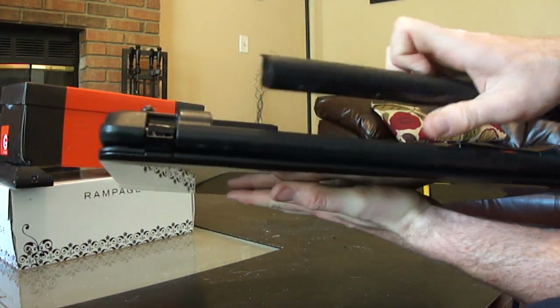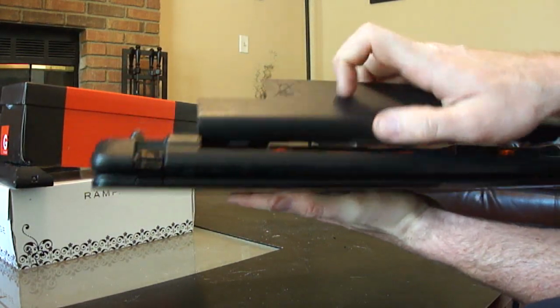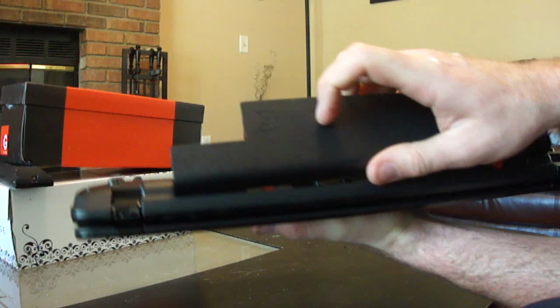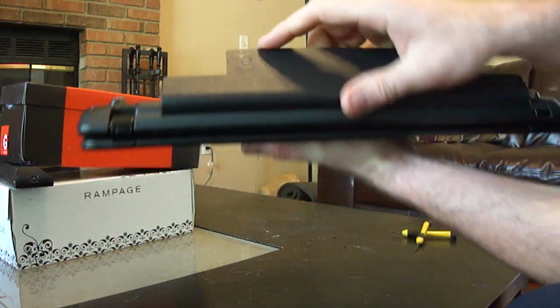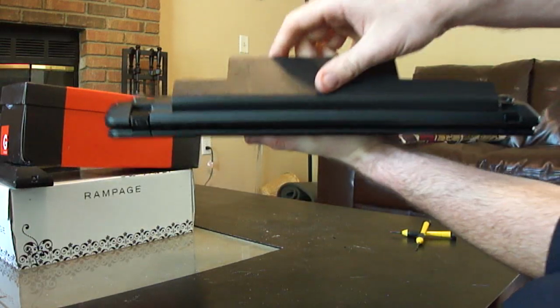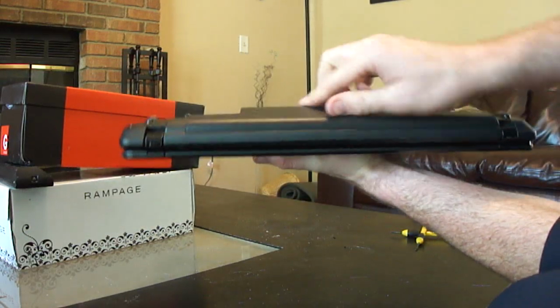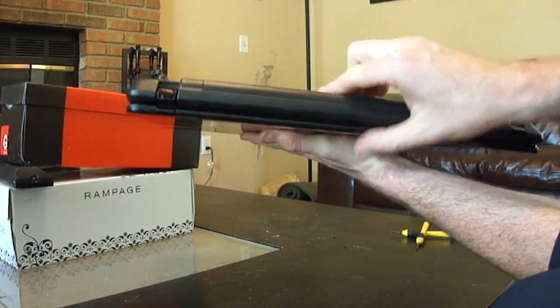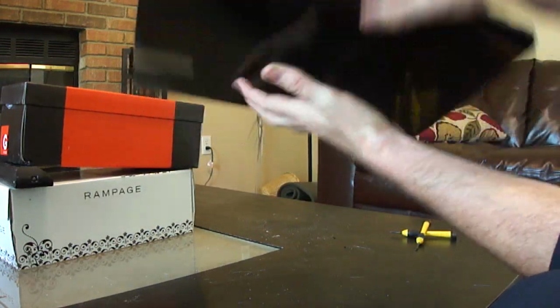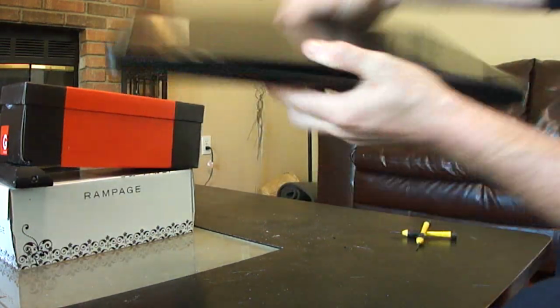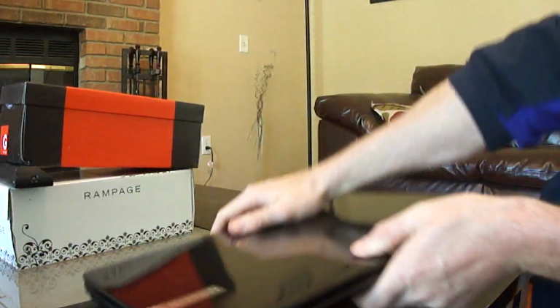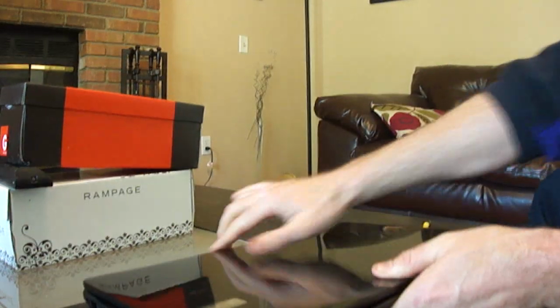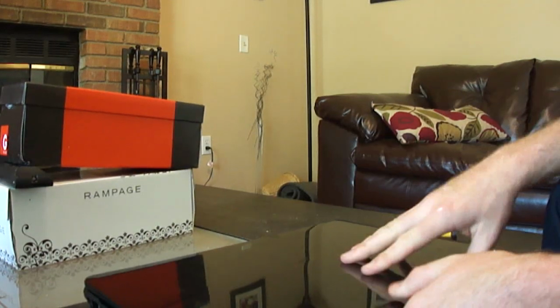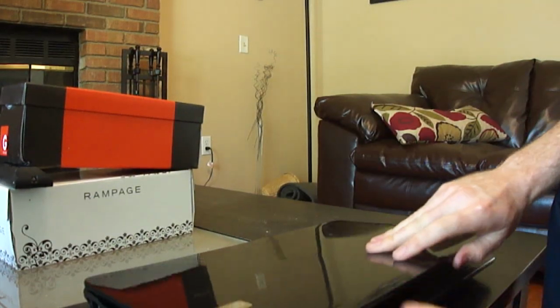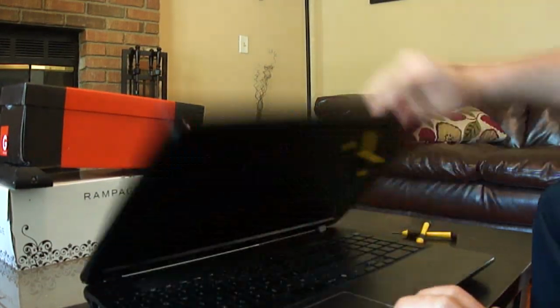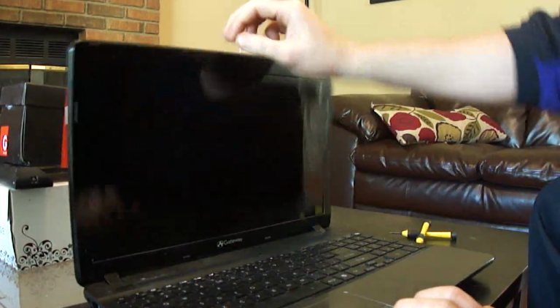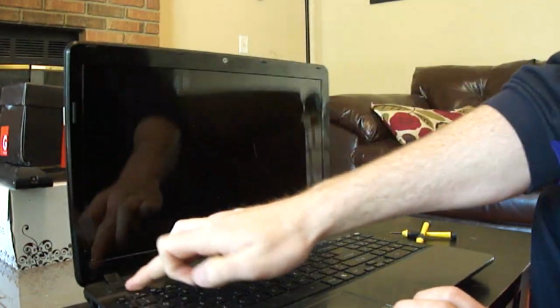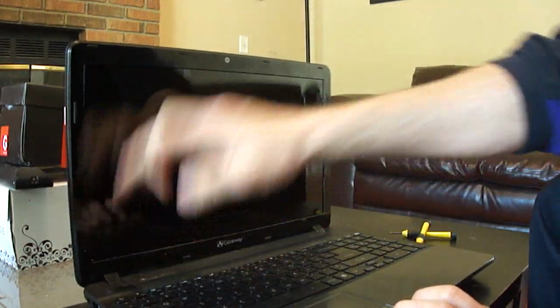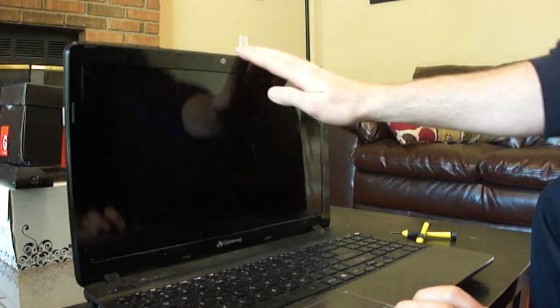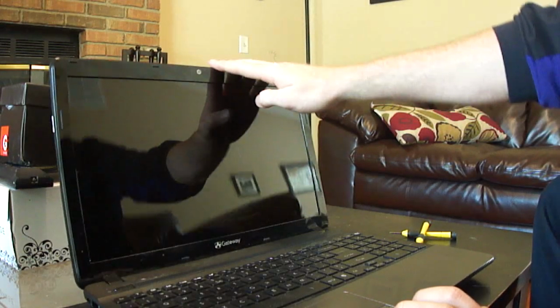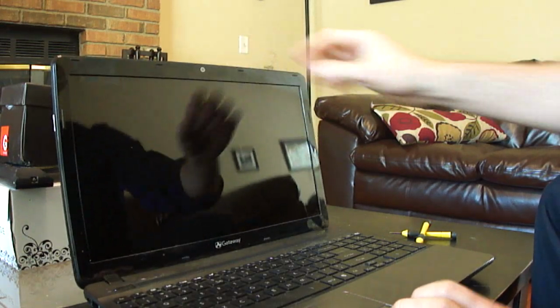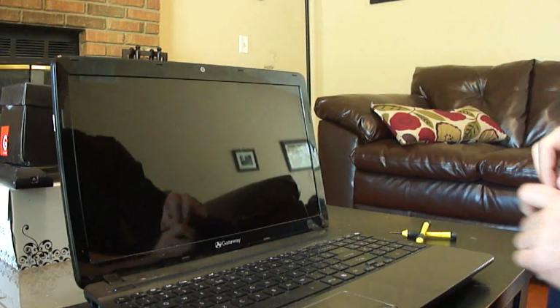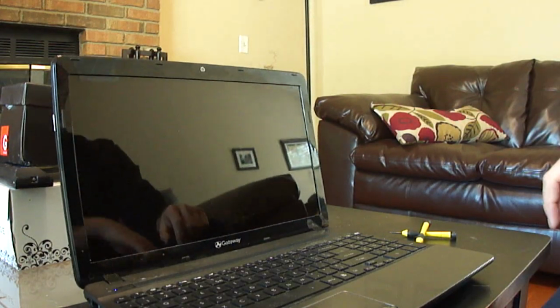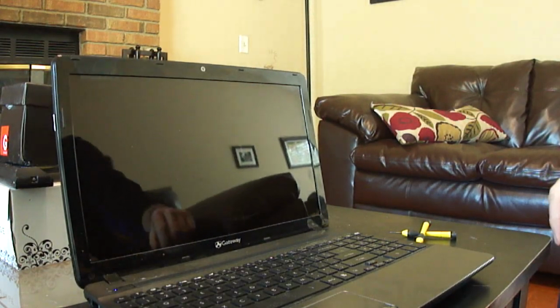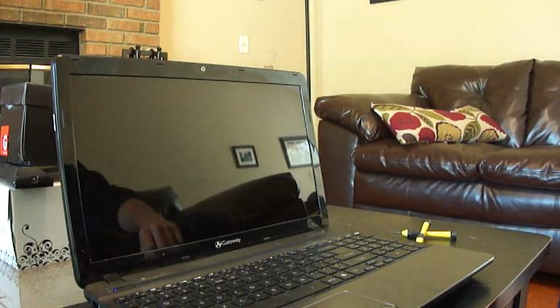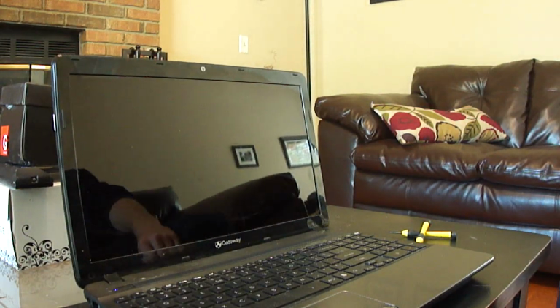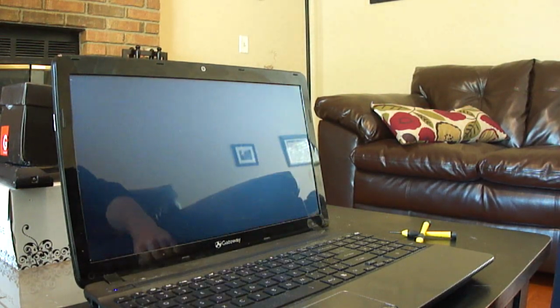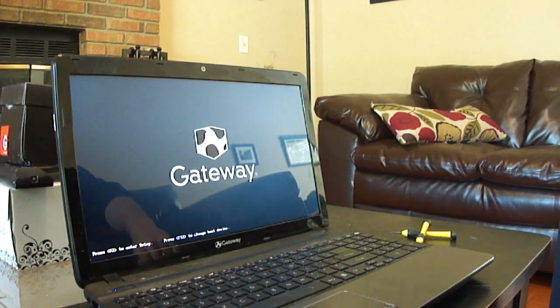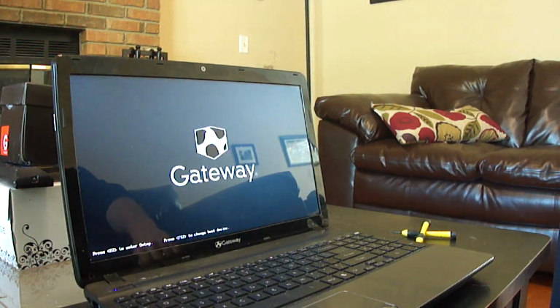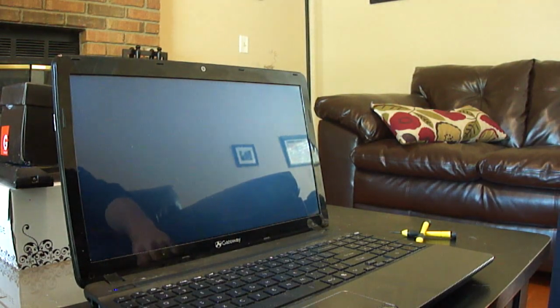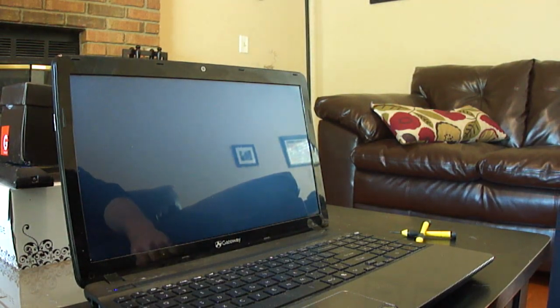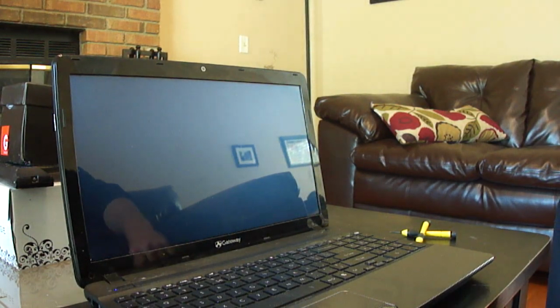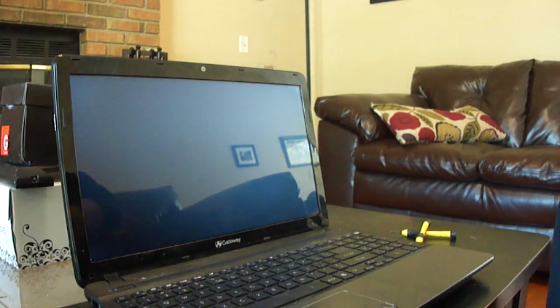Pop your battery back in, flip it over, and there you go.